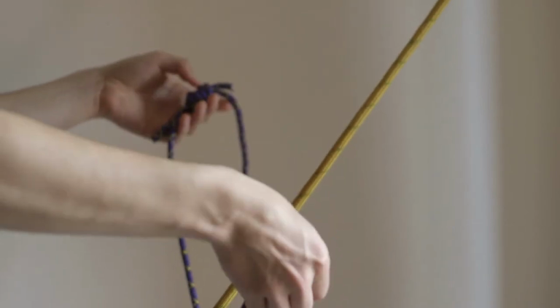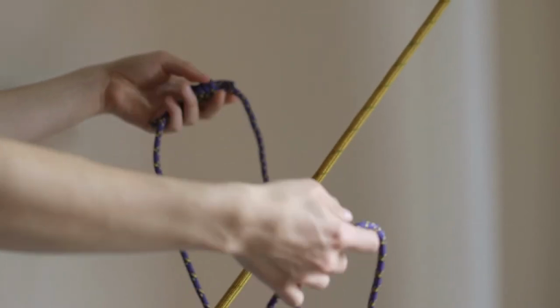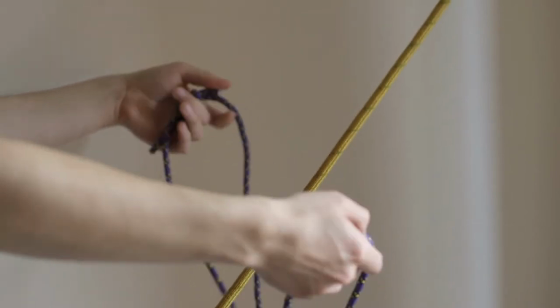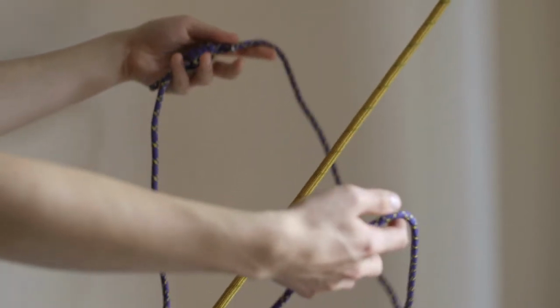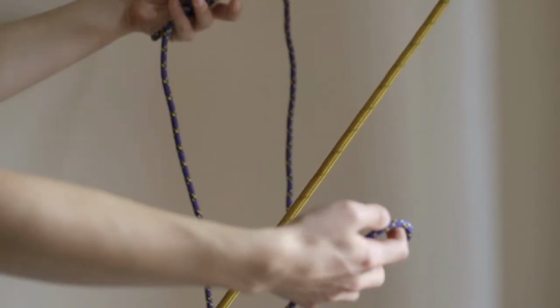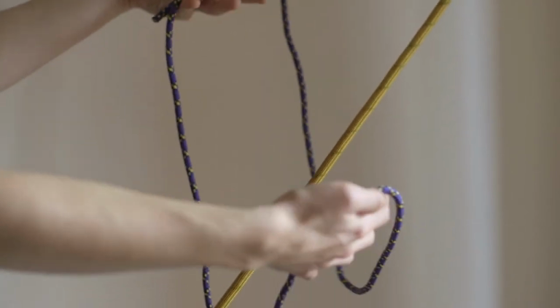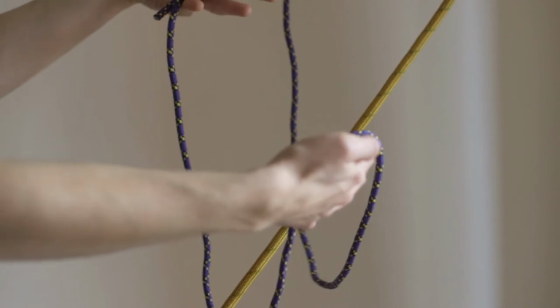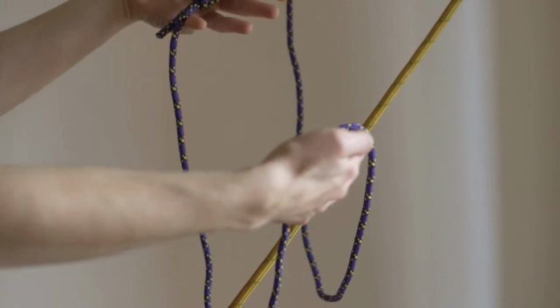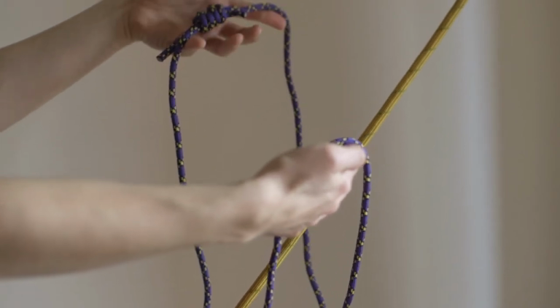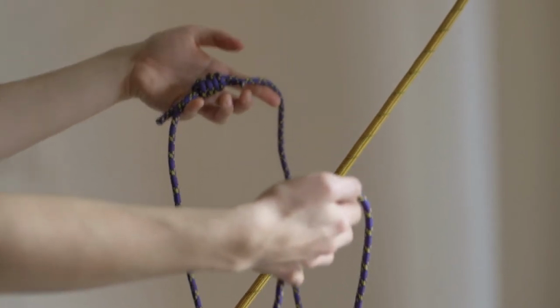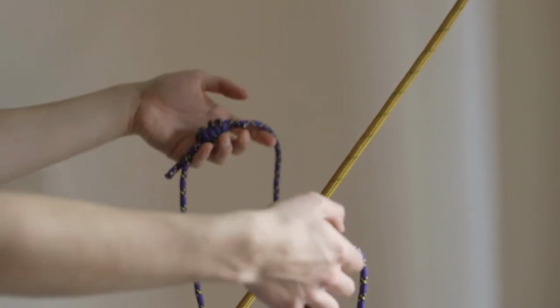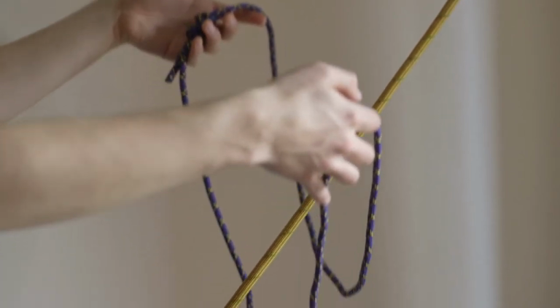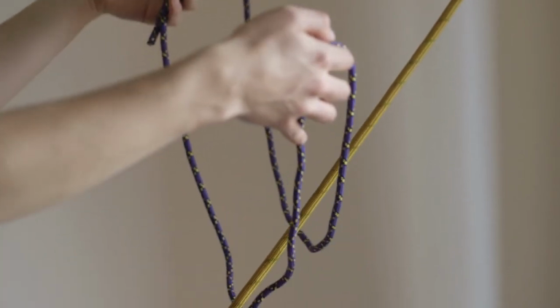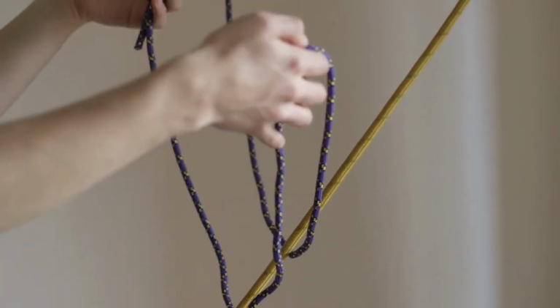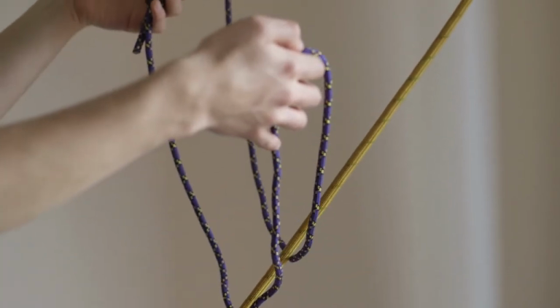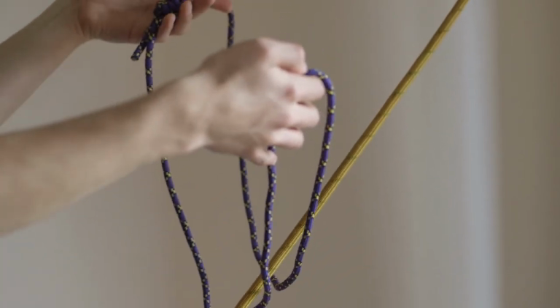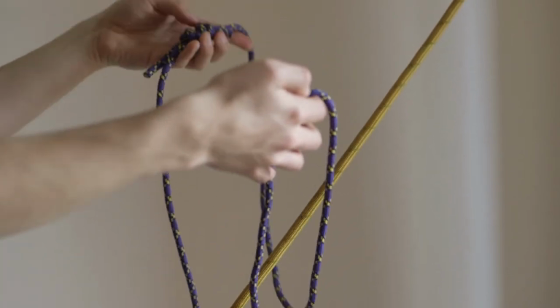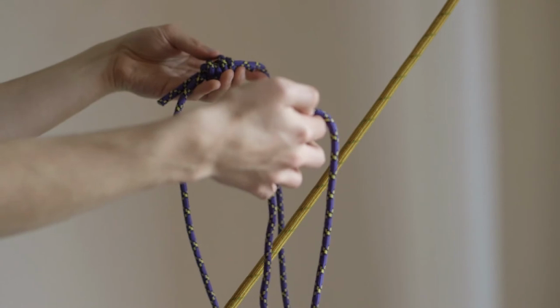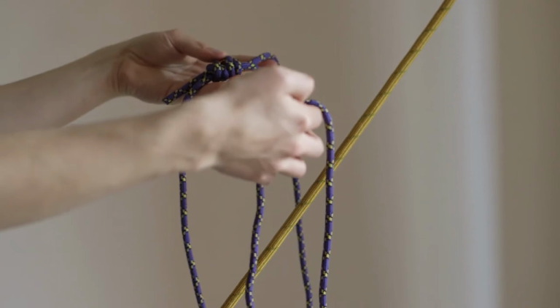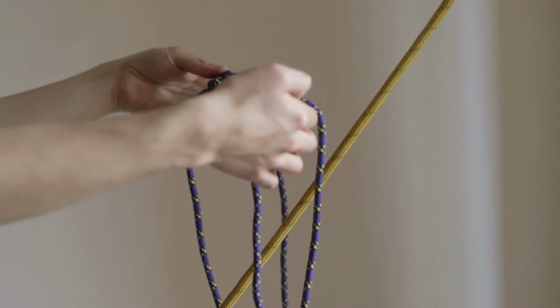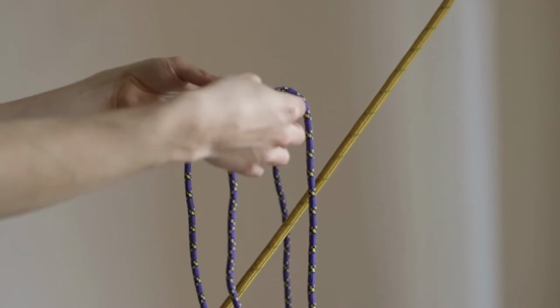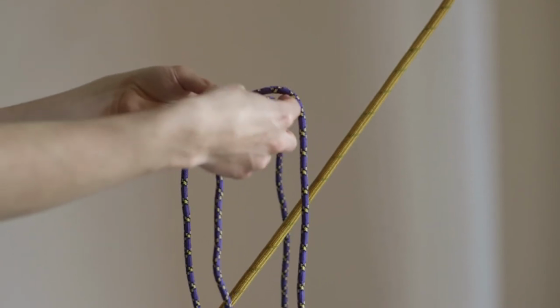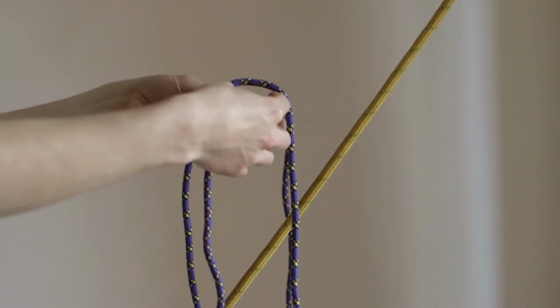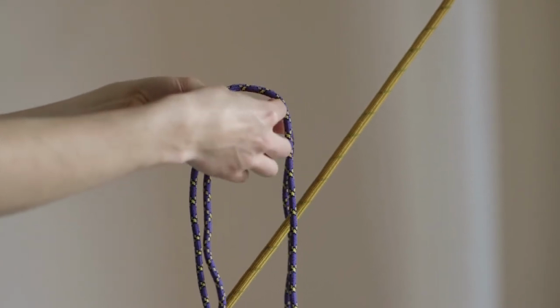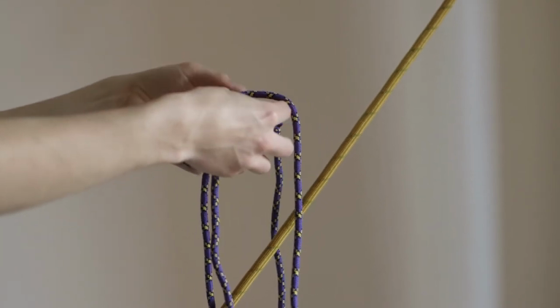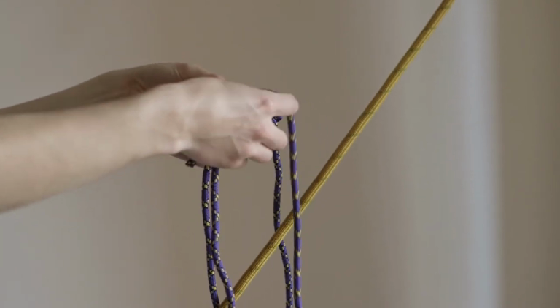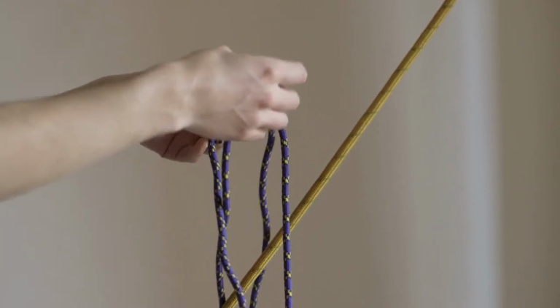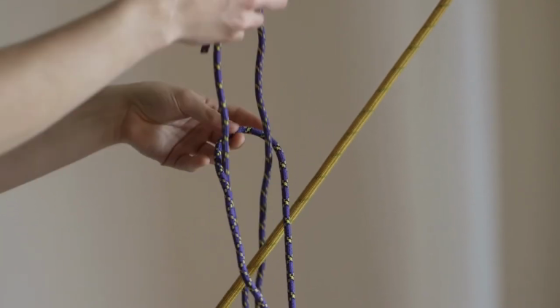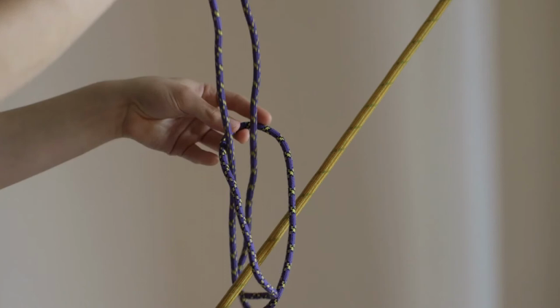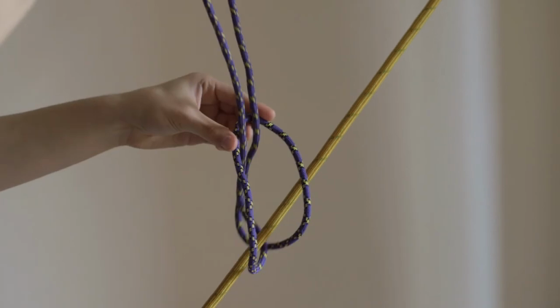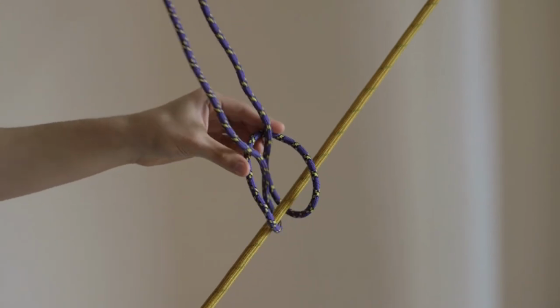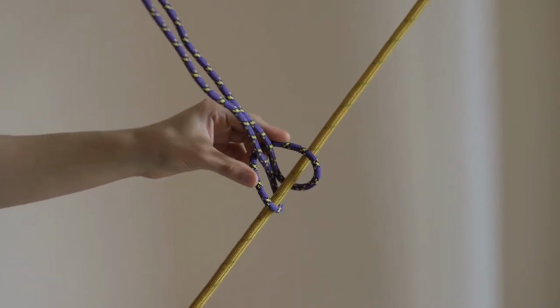So simply put, if you've got a loop of material here, you simply wrap the rope round whatever you want to attach it to and simply pass the loop through itself and then pull it tight, dress it like that.